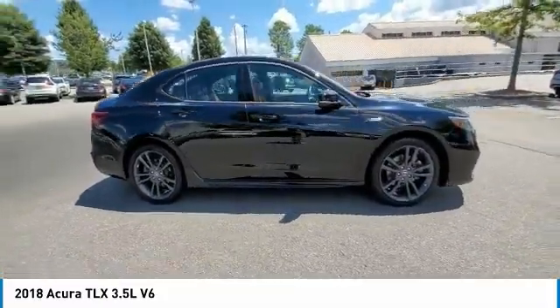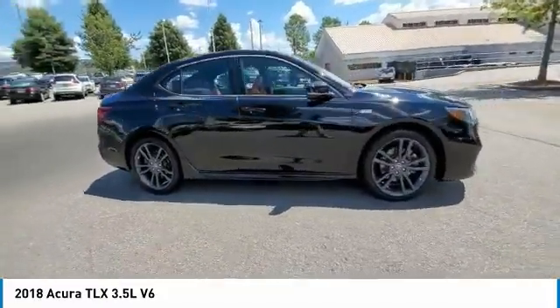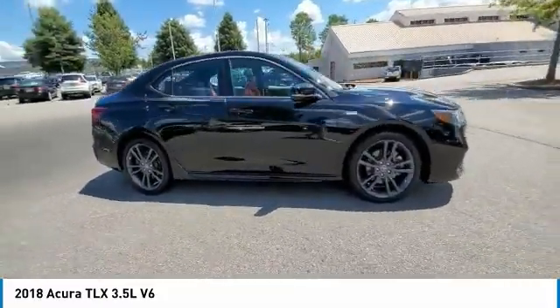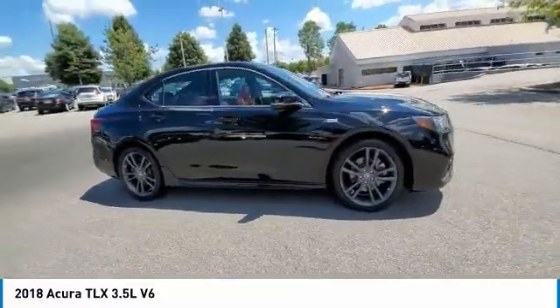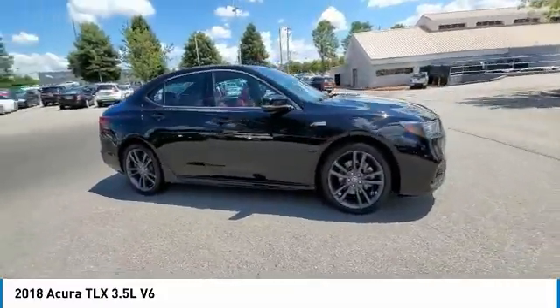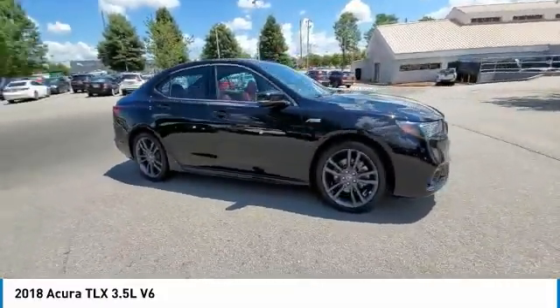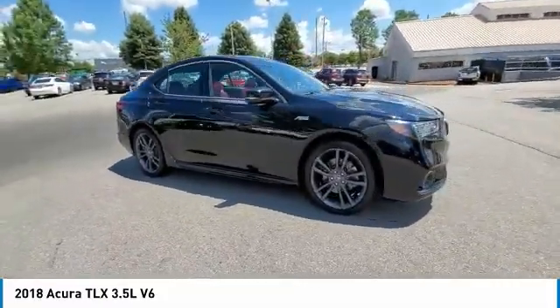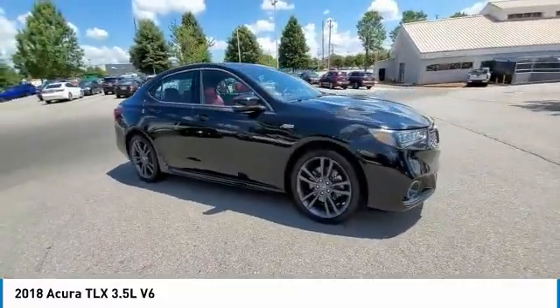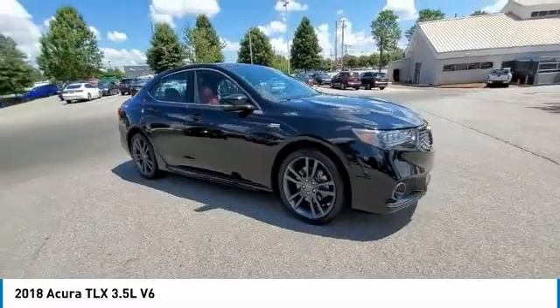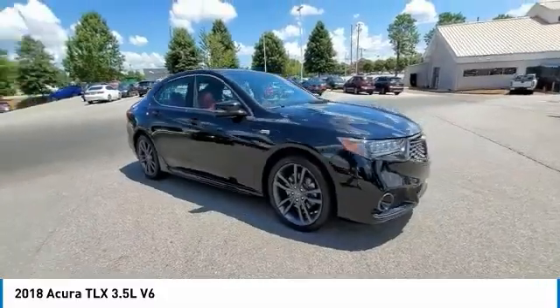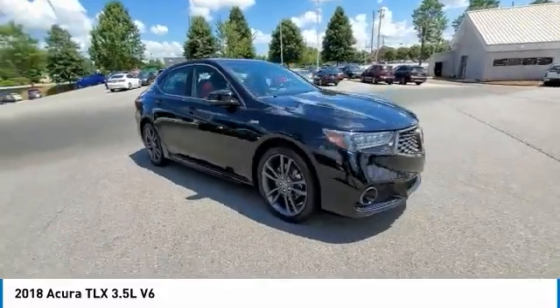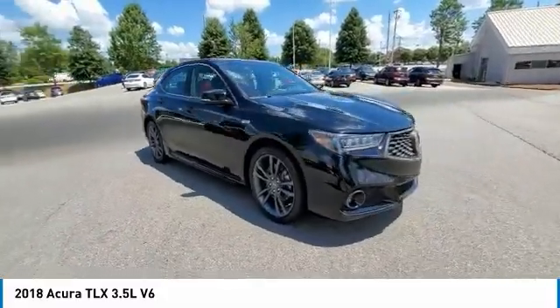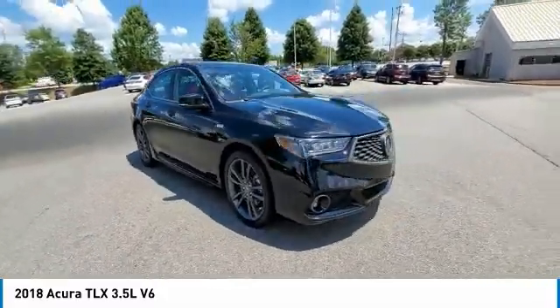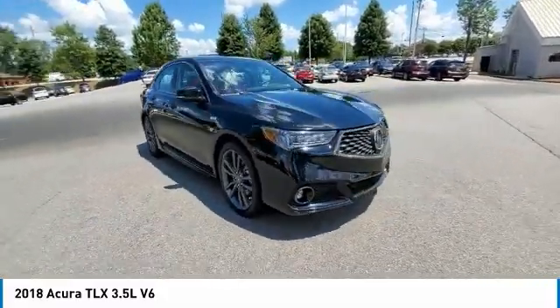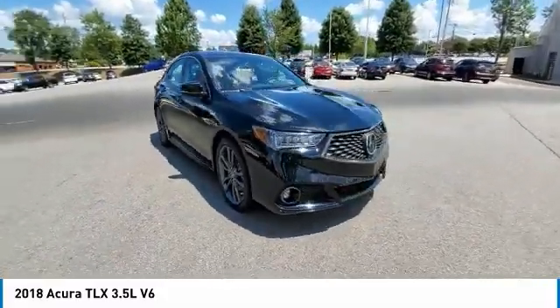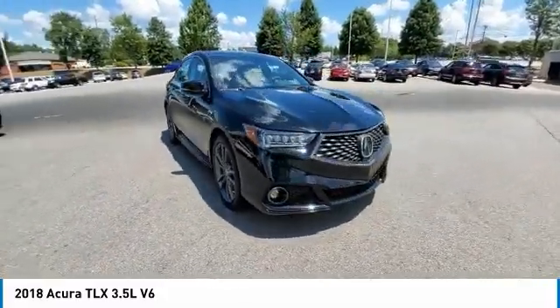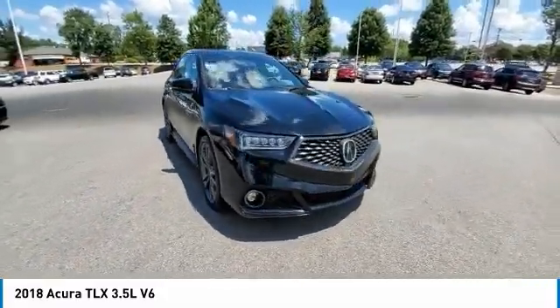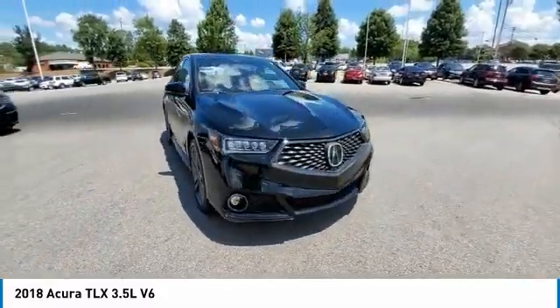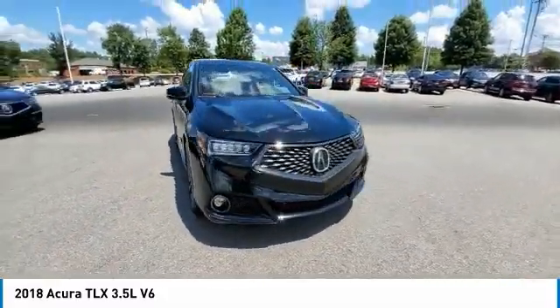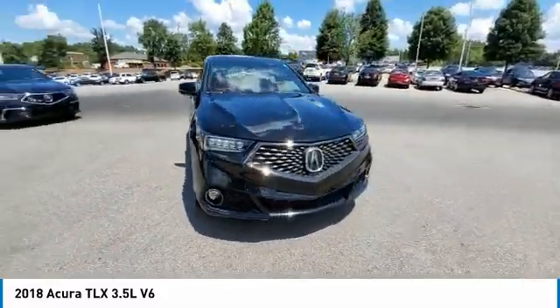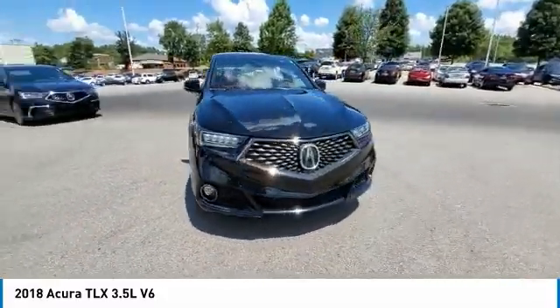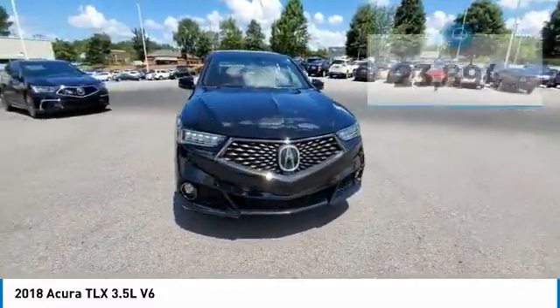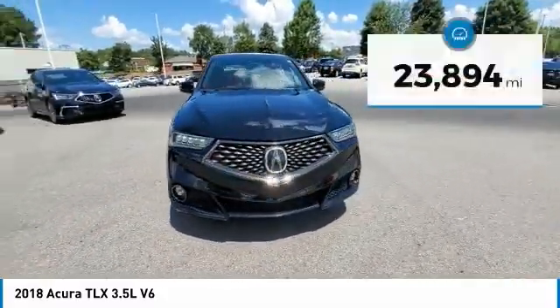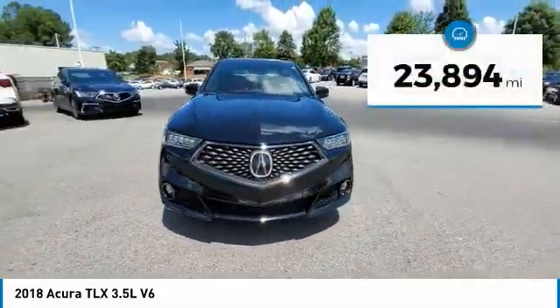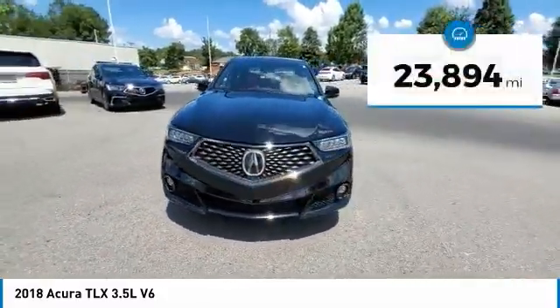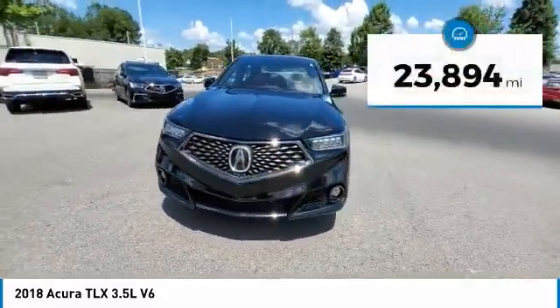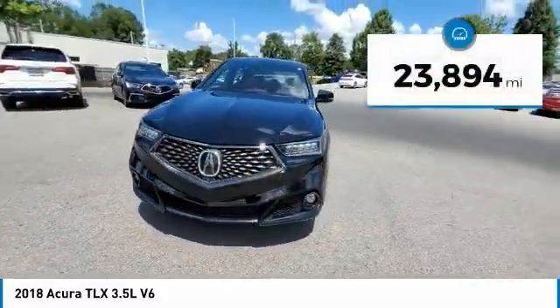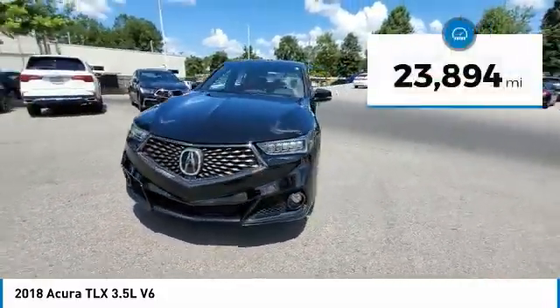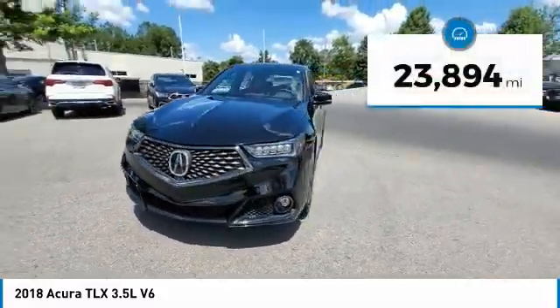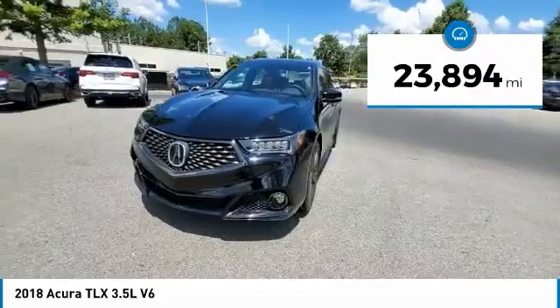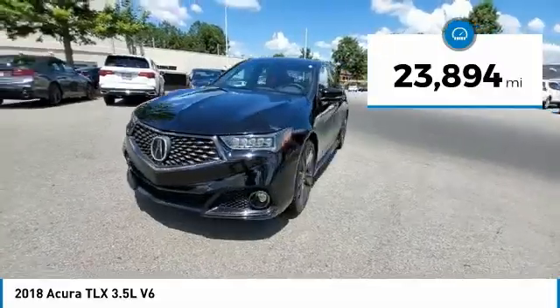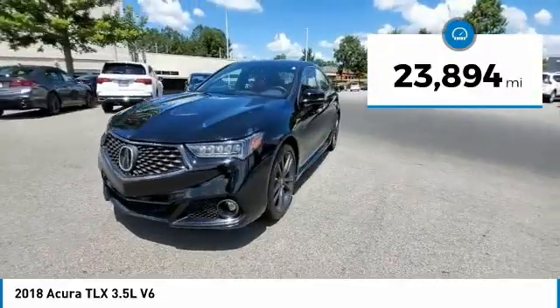It comes with an extremely quiet interior, spacious front seats, and smooth ride quality. This vehicle has less than 25,000 miles.